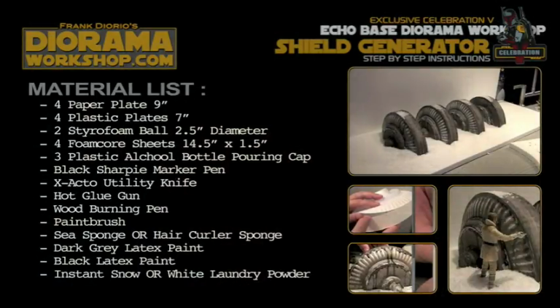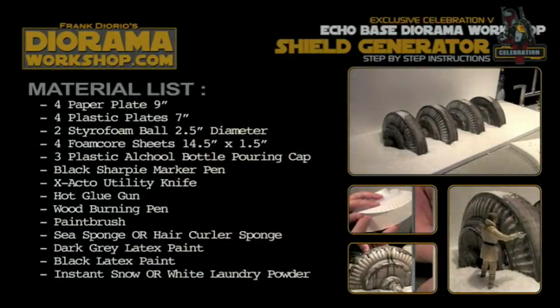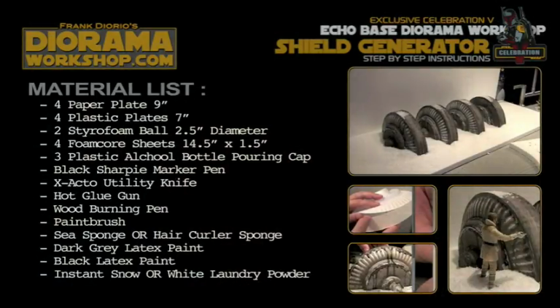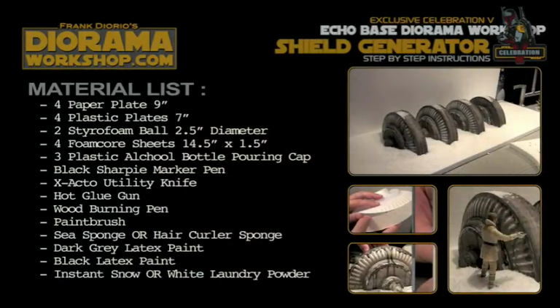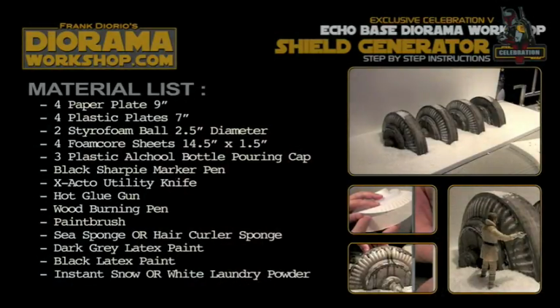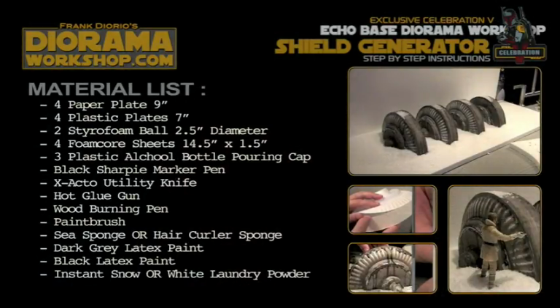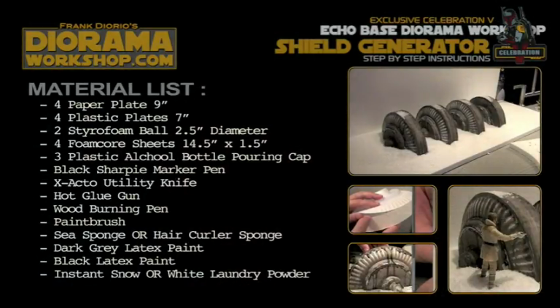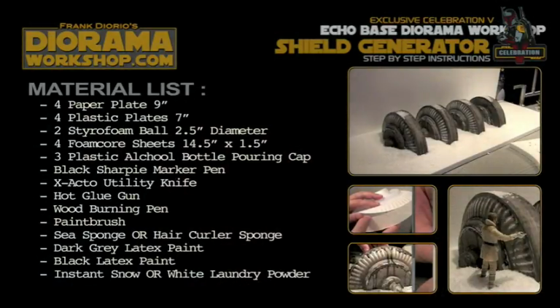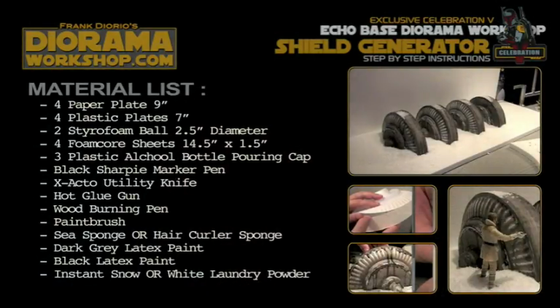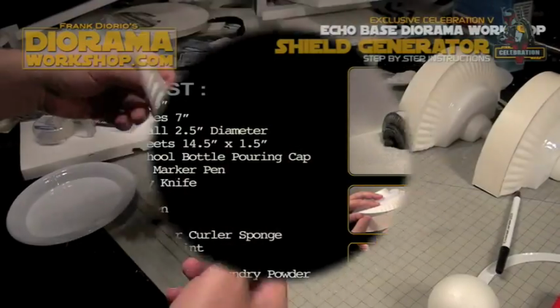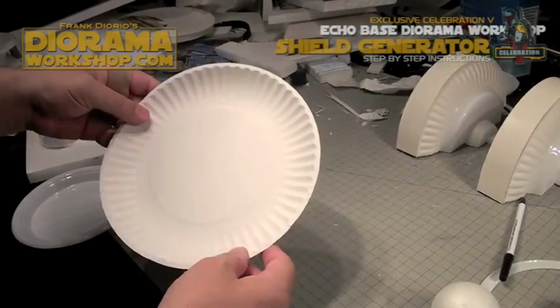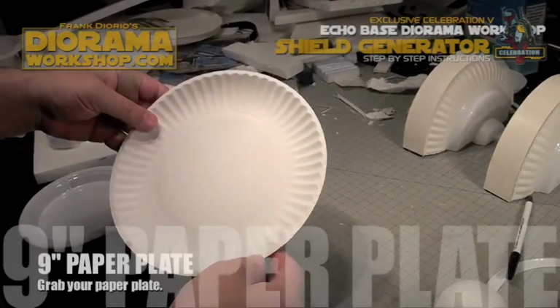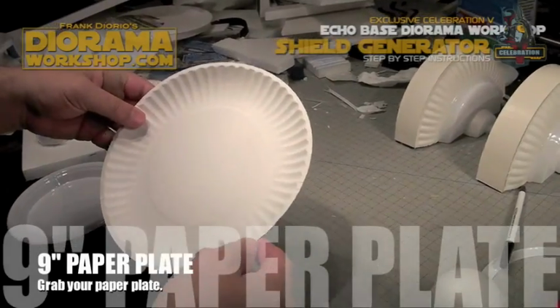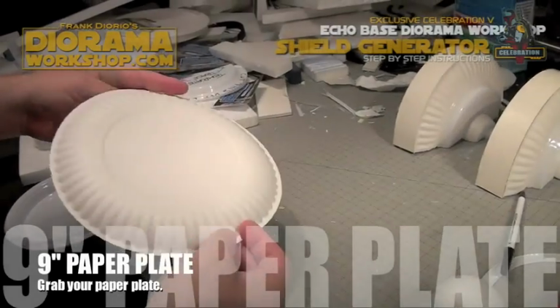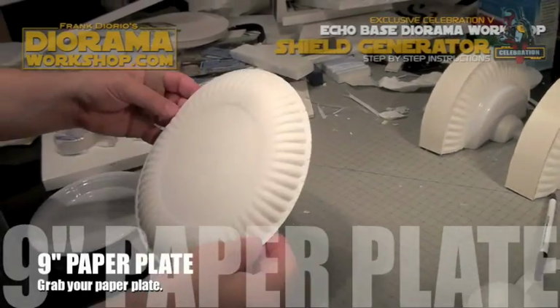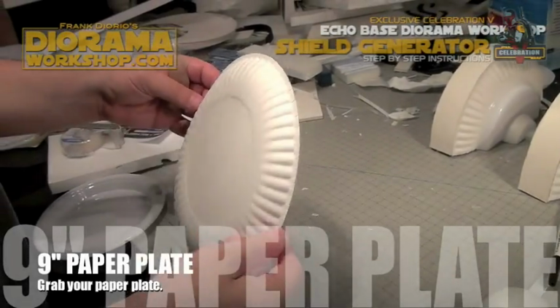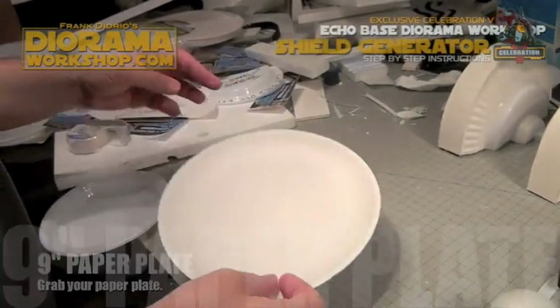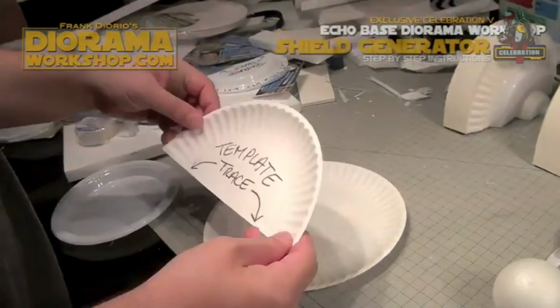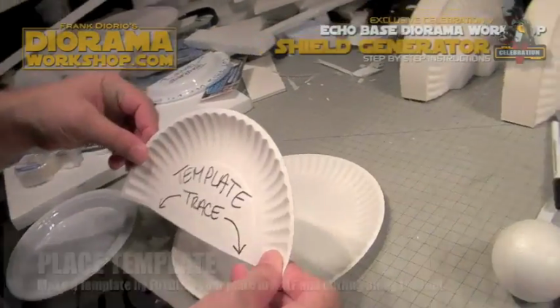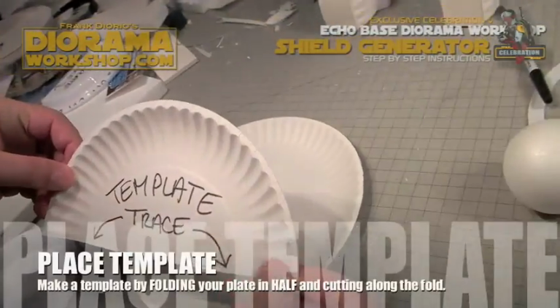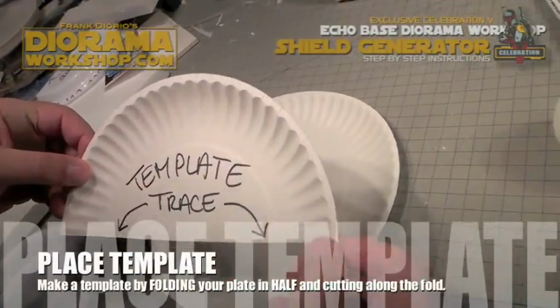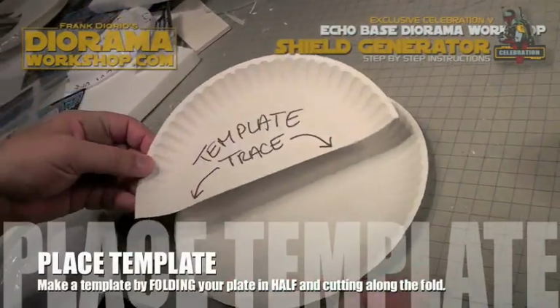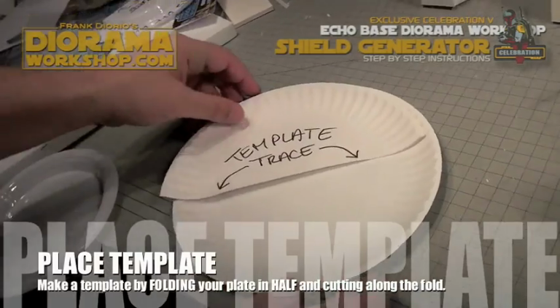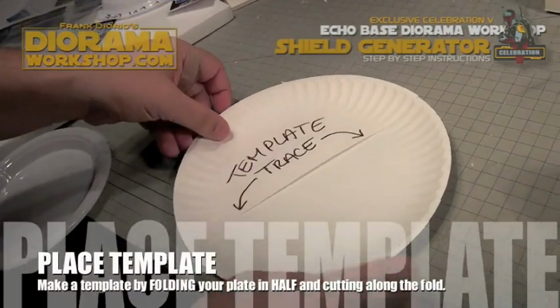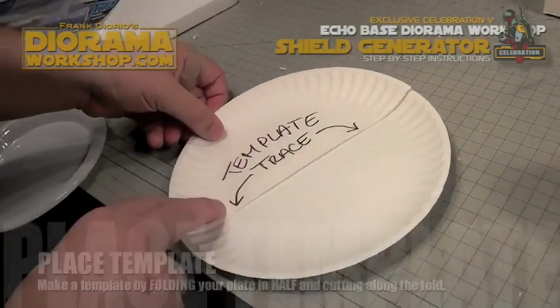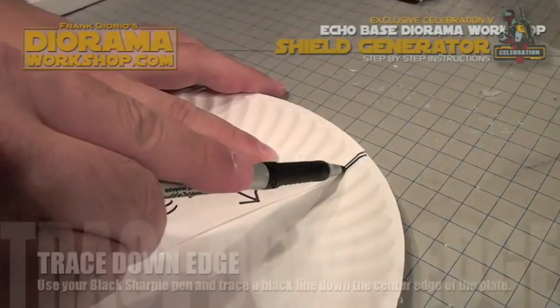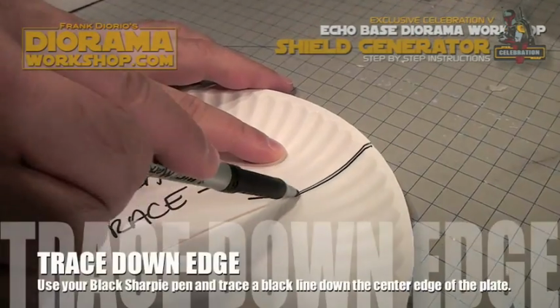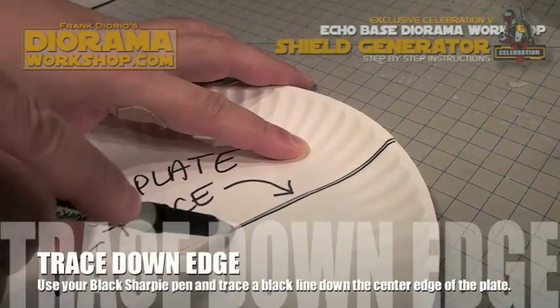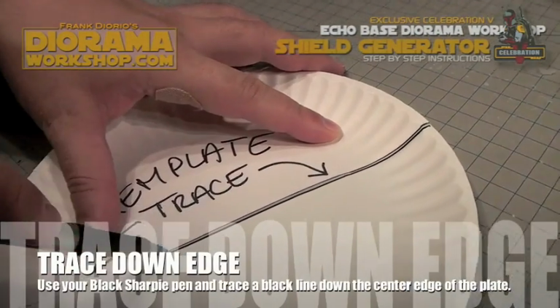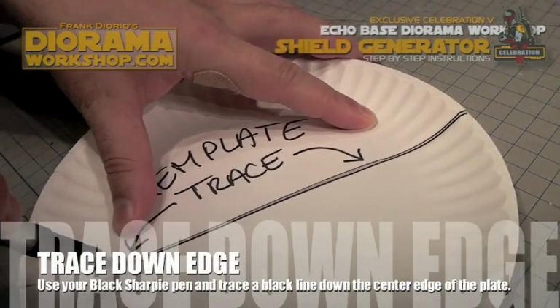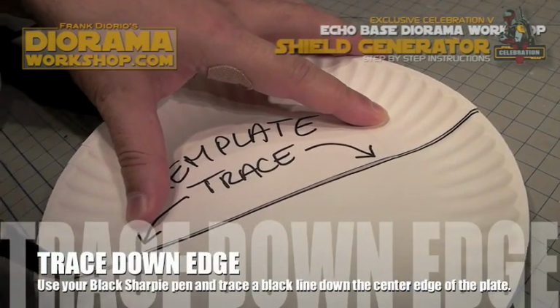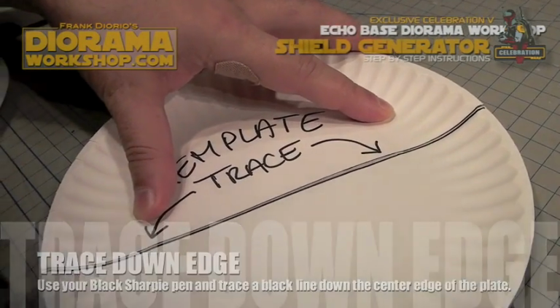Here's a list of materials you'll need to build your shield generator. Start off with a 9-inch paper plate. To make your template, just fold the plate in half to create half a plate, so it's easier to just trace instead of having to fold it every time.